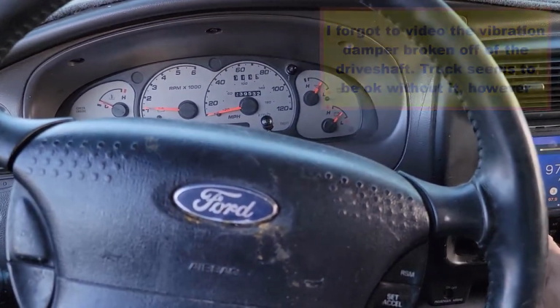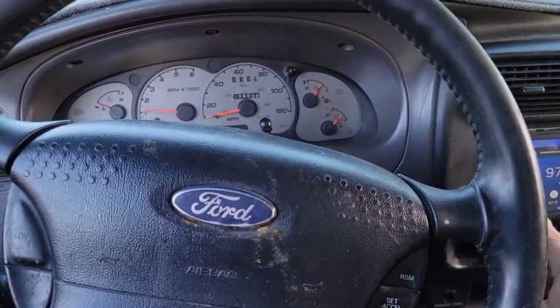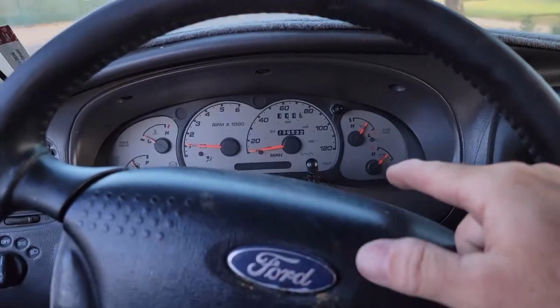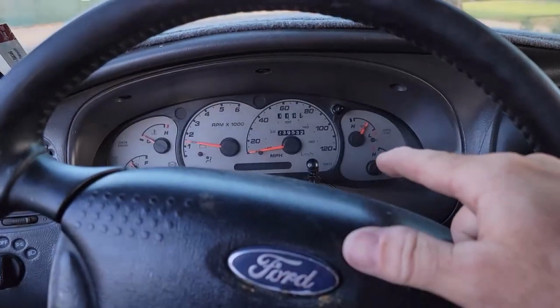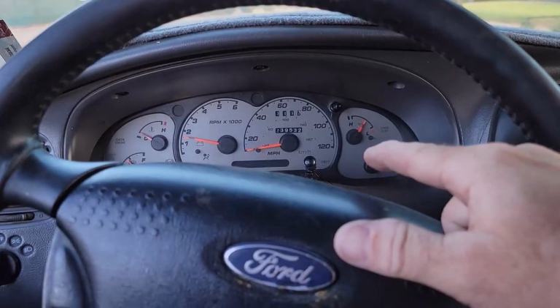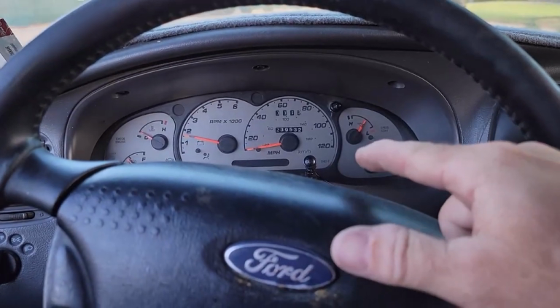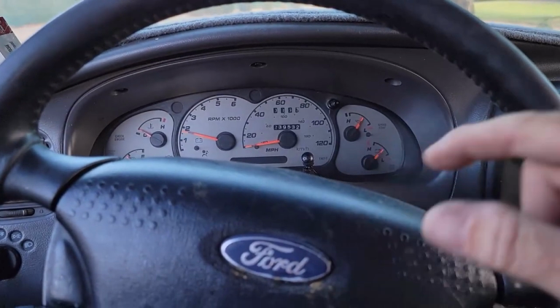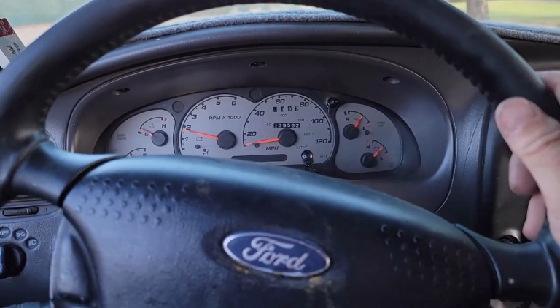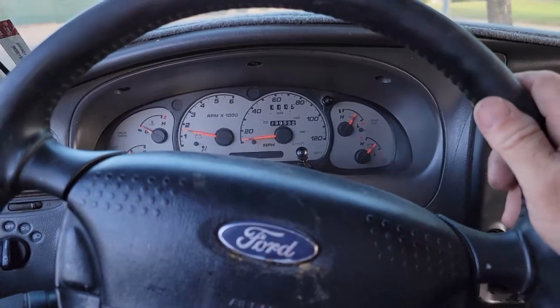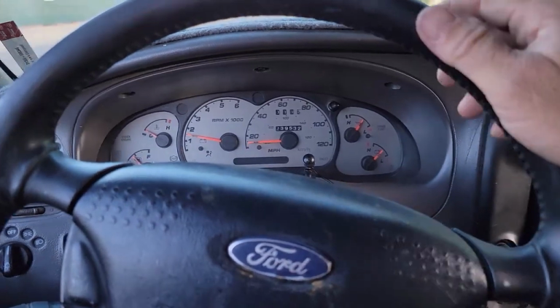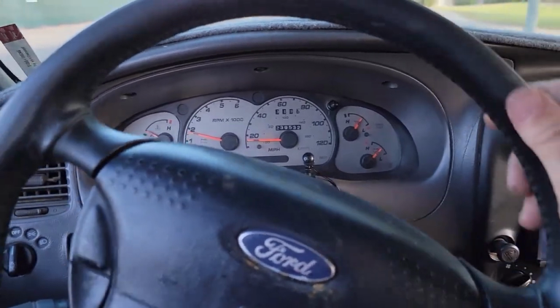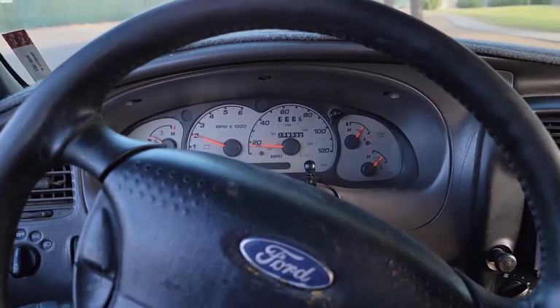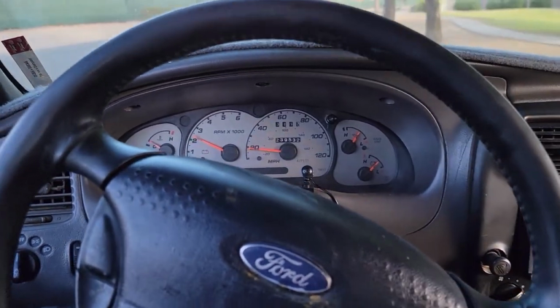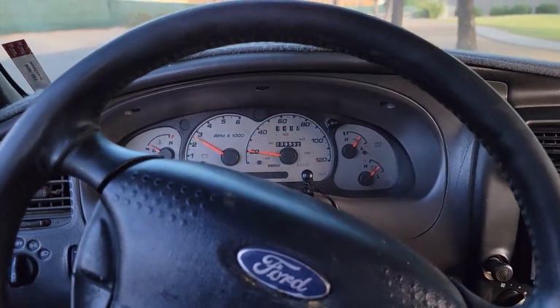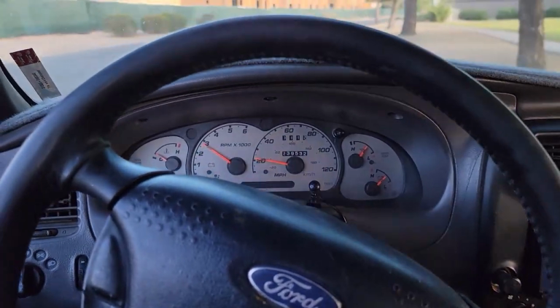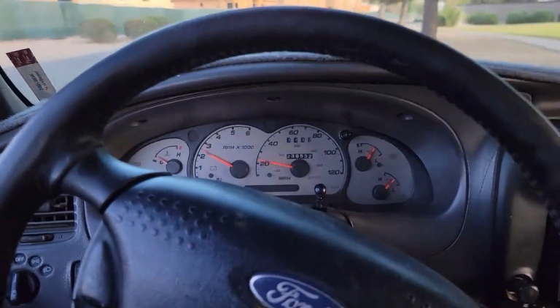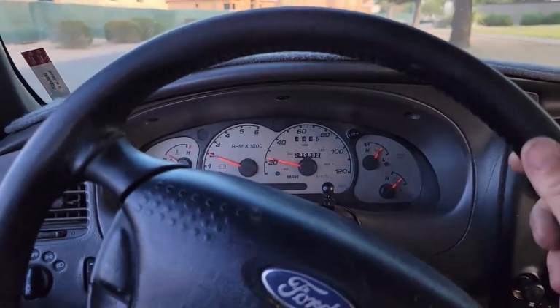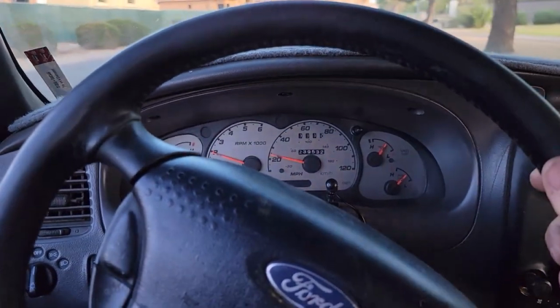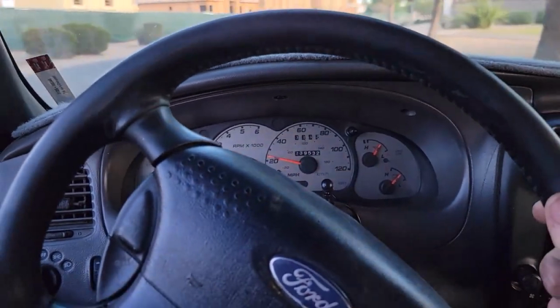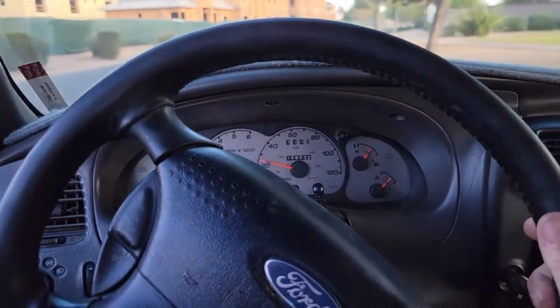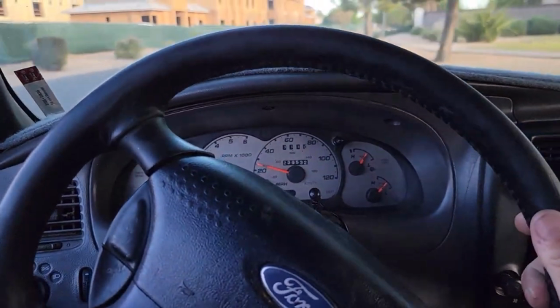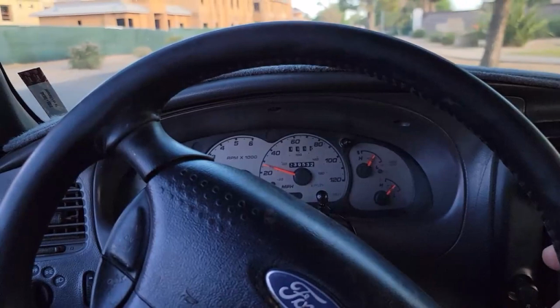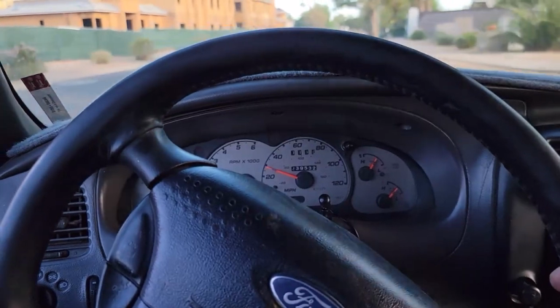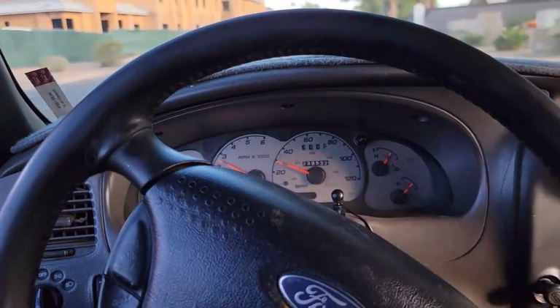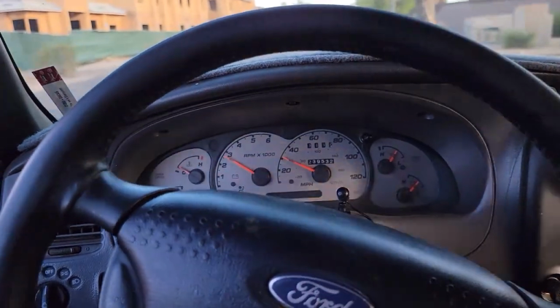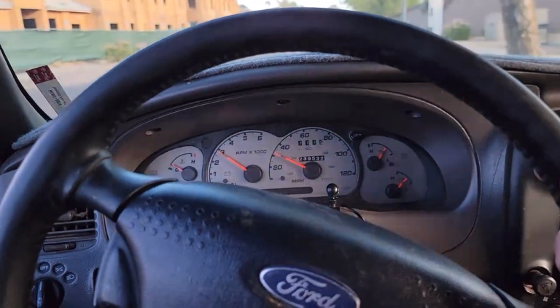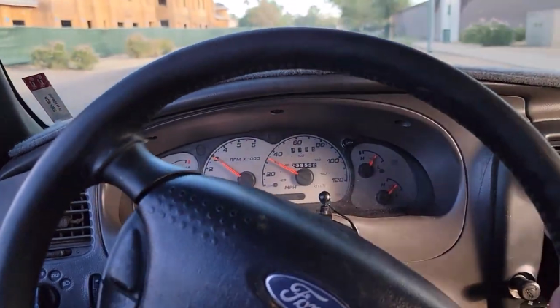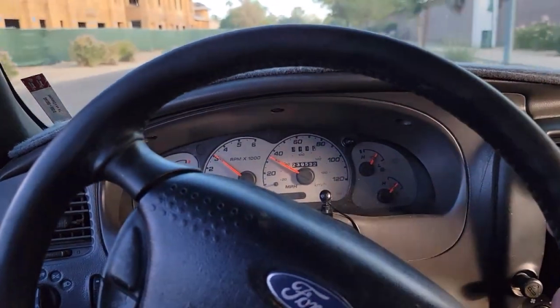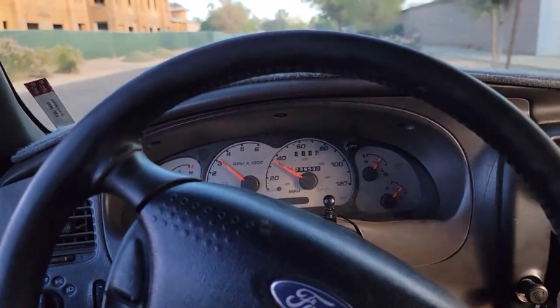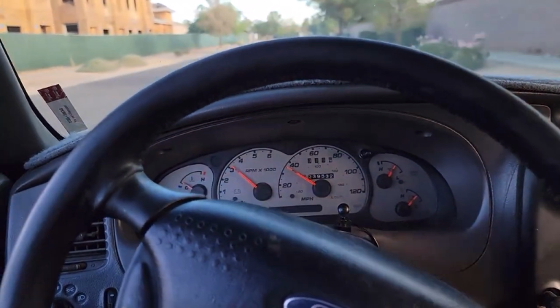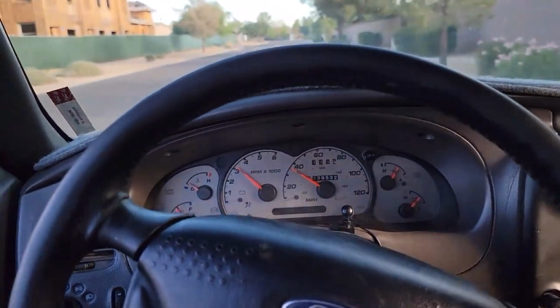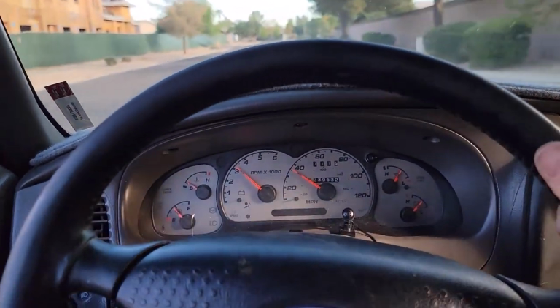I thought maybe I accidentally fixed the wiring on the speedo sensor — last time I stopped it wasn't jumping. But guess not — it's still doing it.